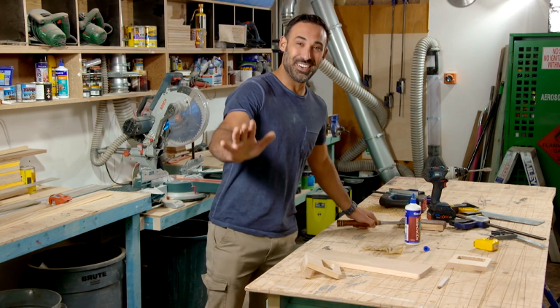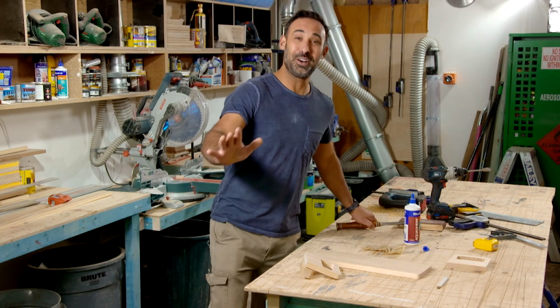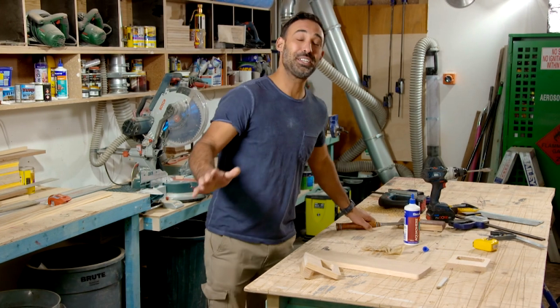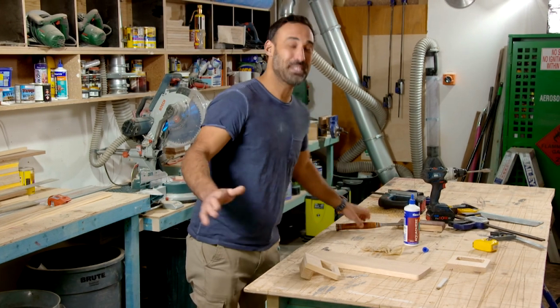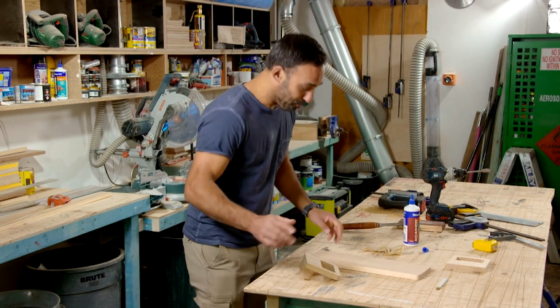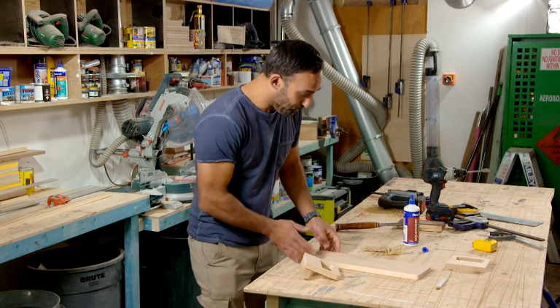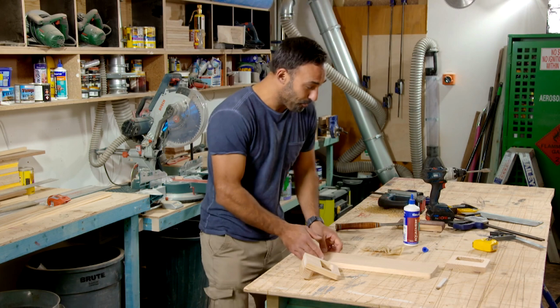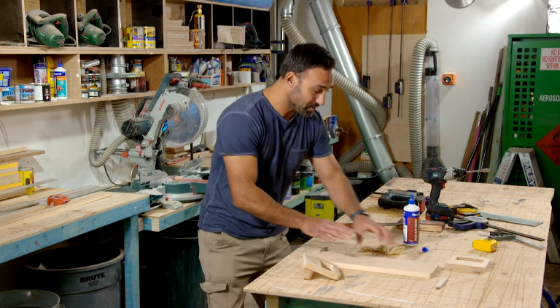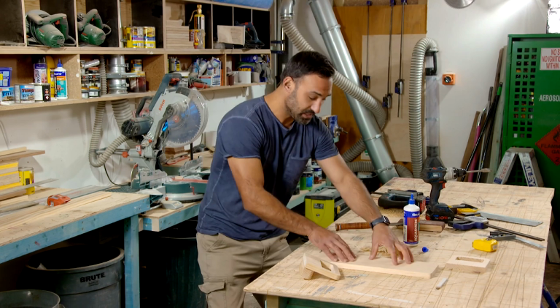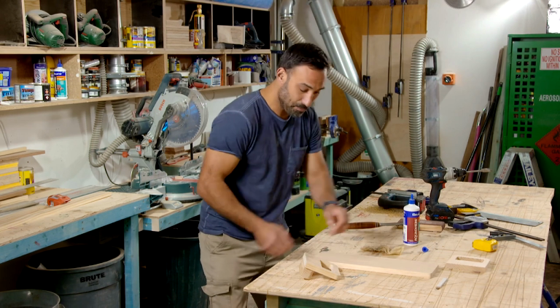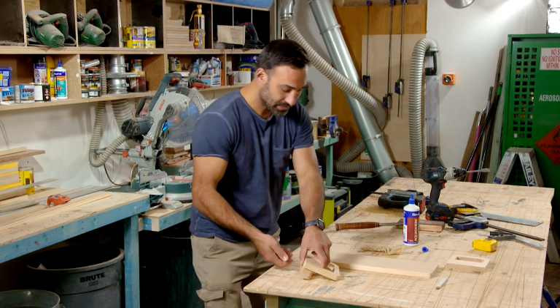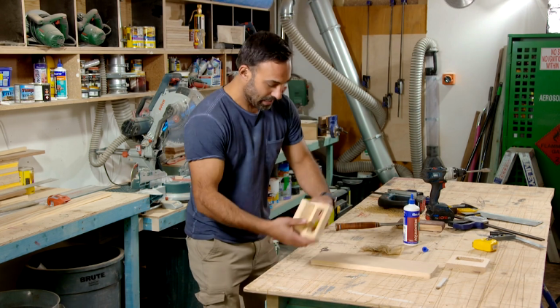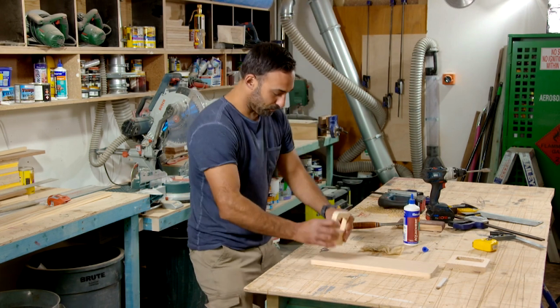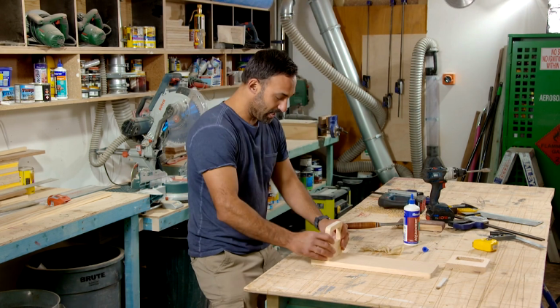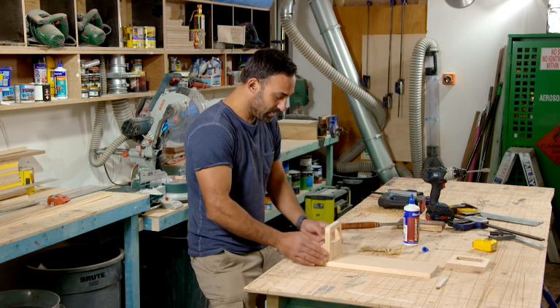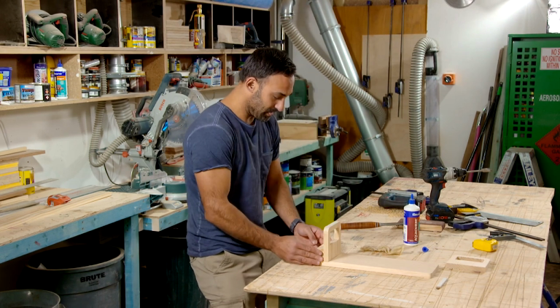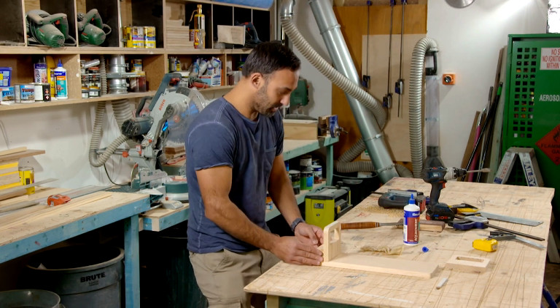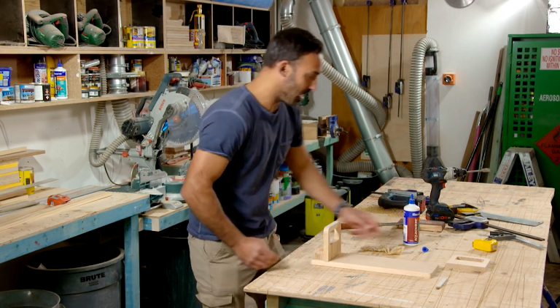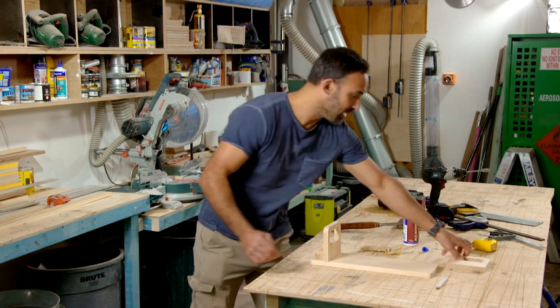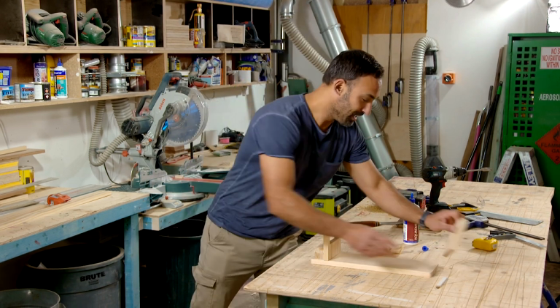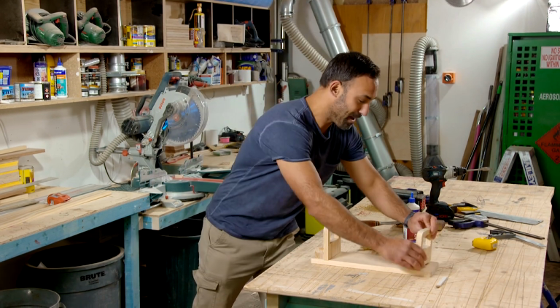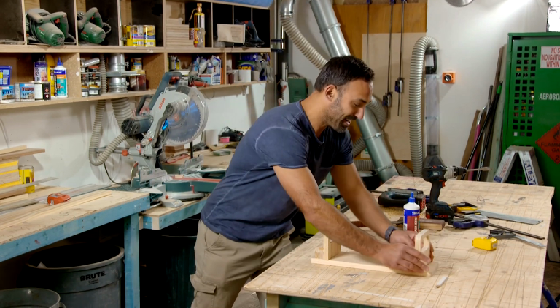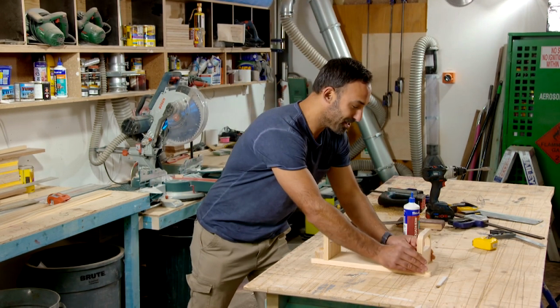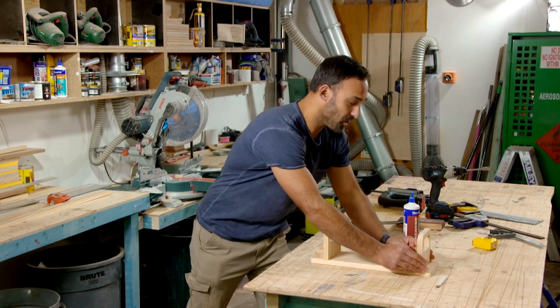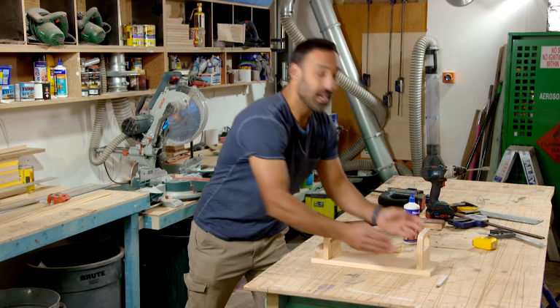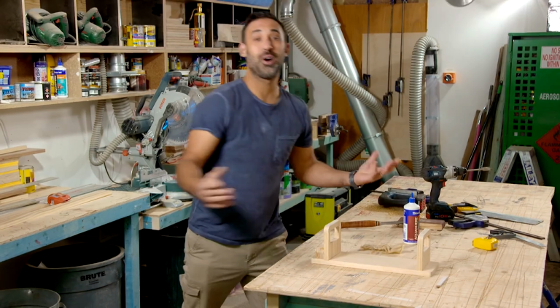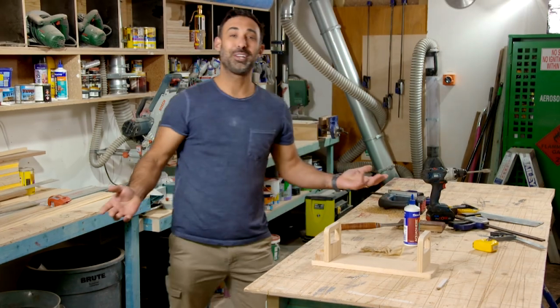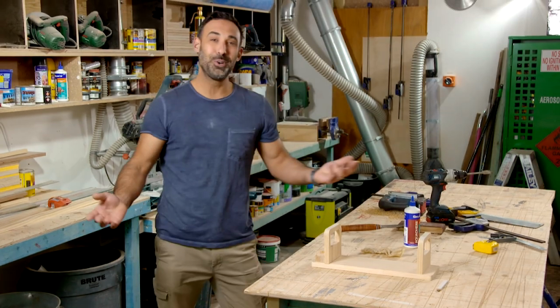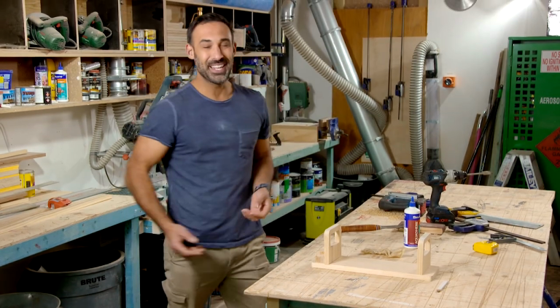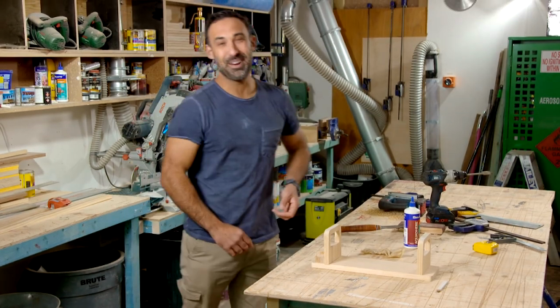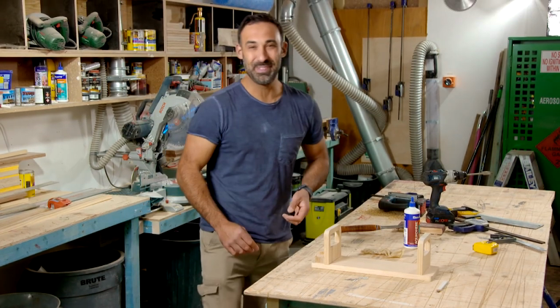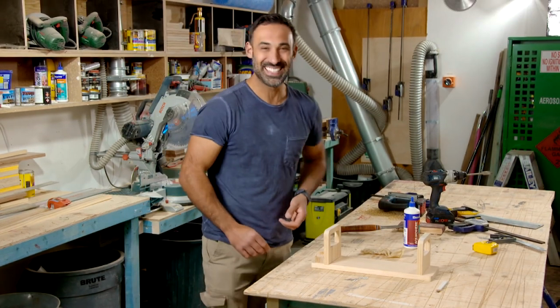I told you this was simple. The way it works — this is the base. Our front end can sit there, the back end goes on, and they'll get glued and nailed in place.